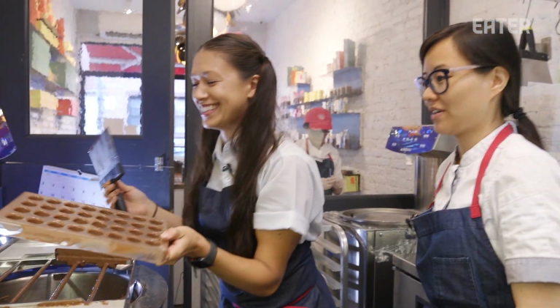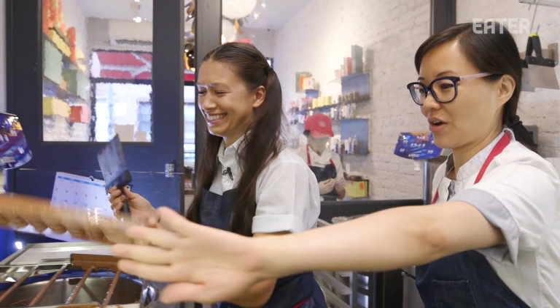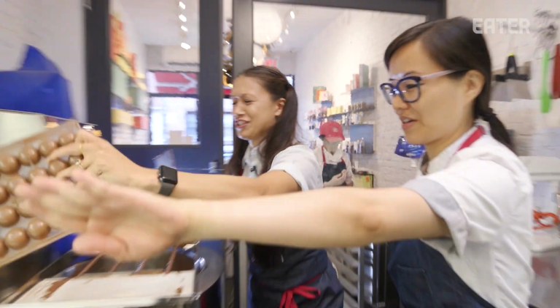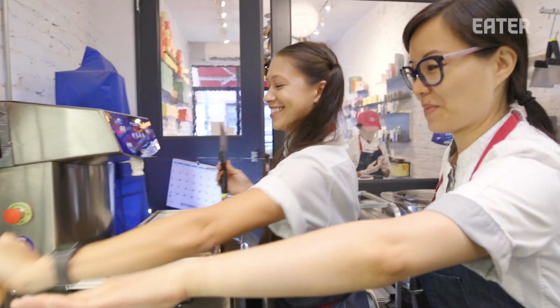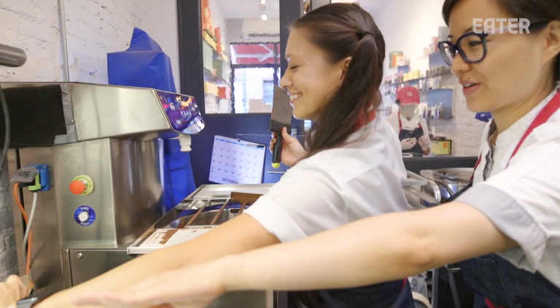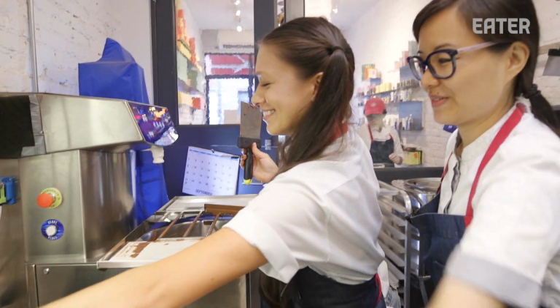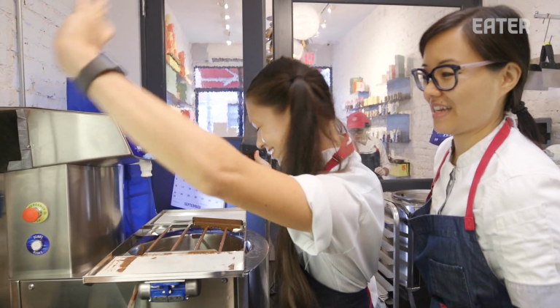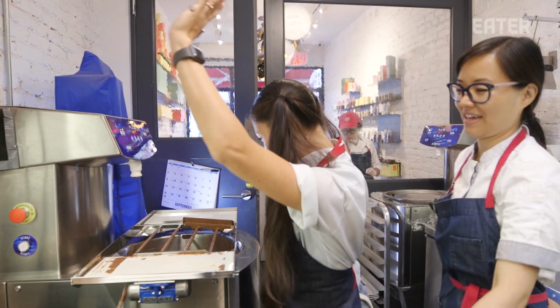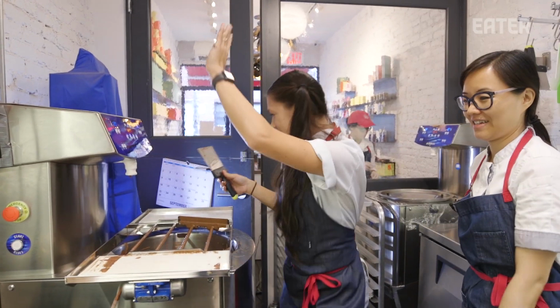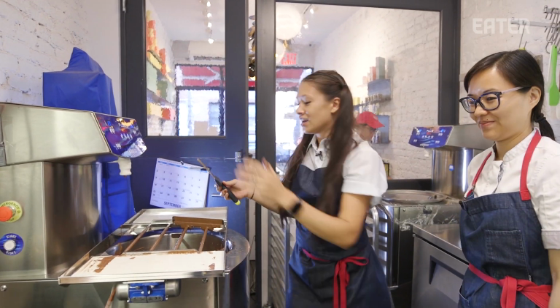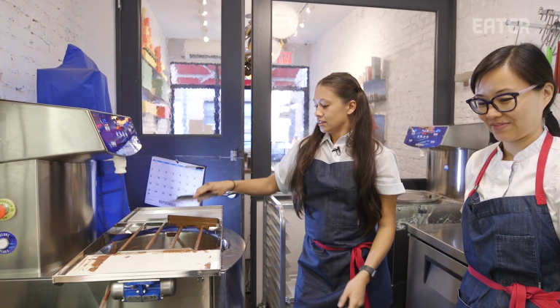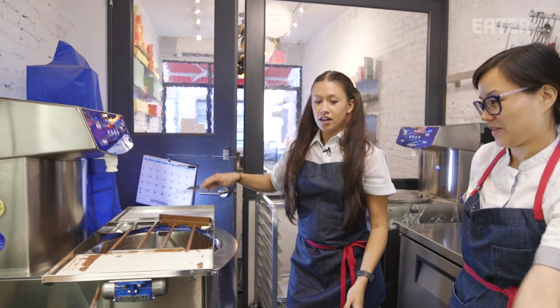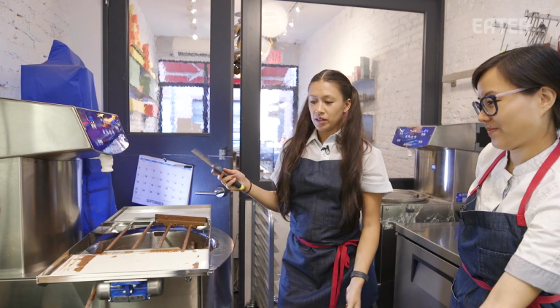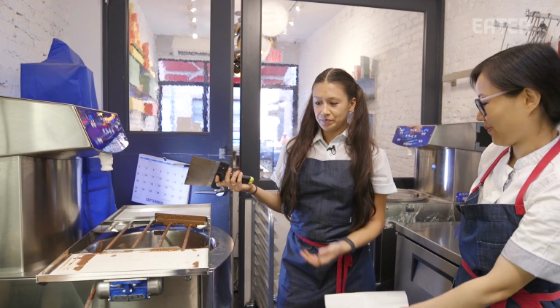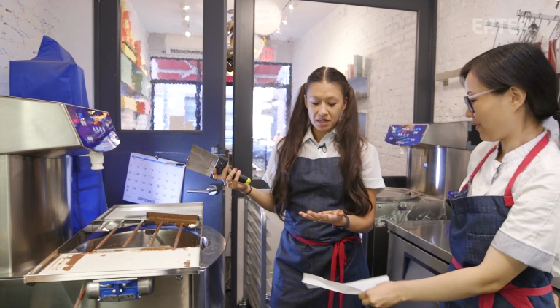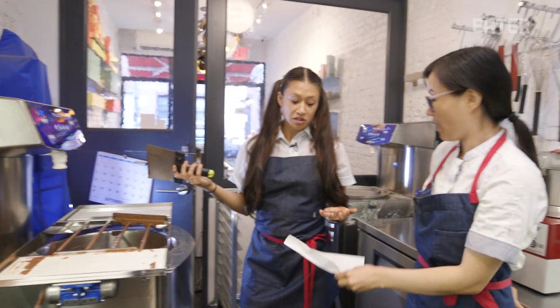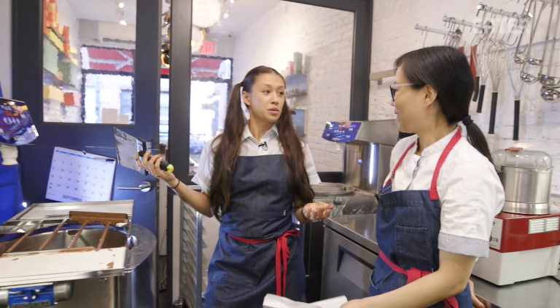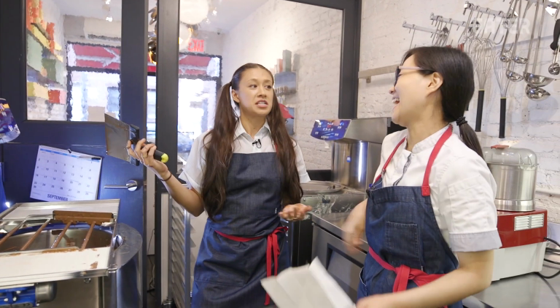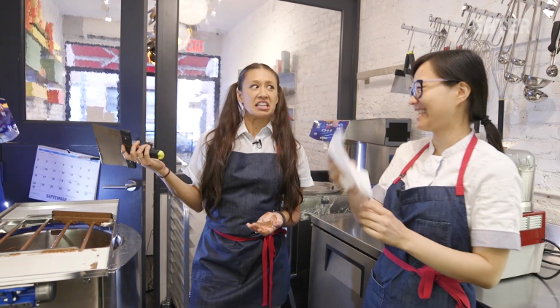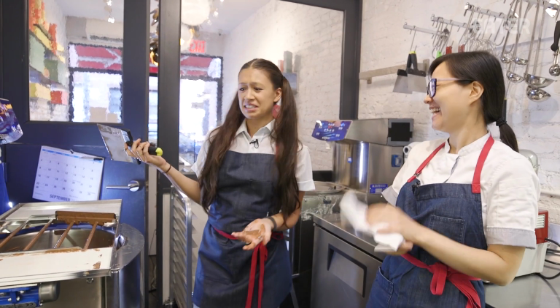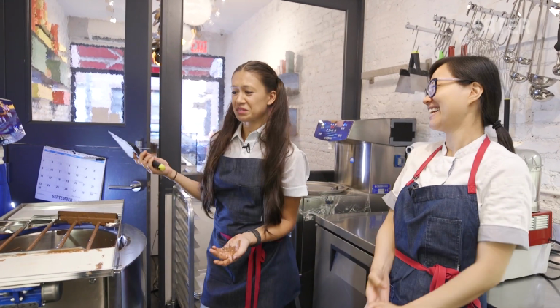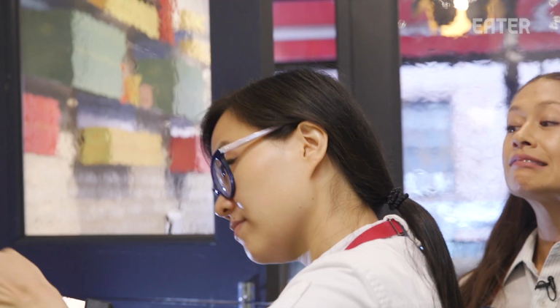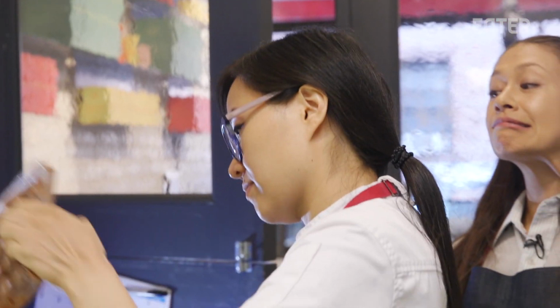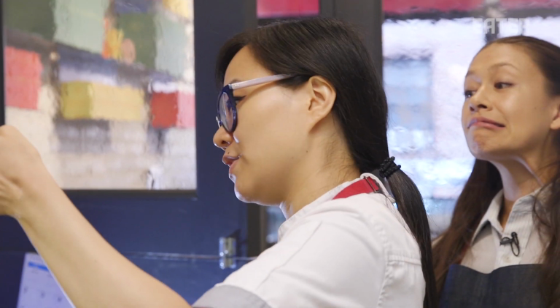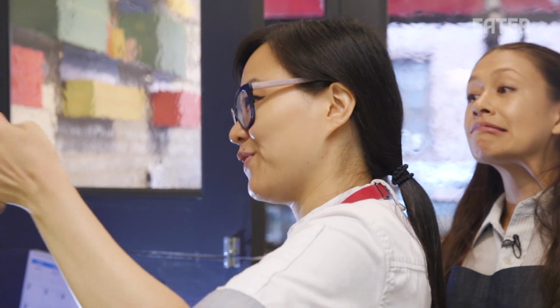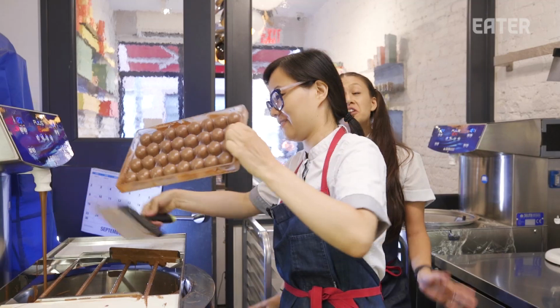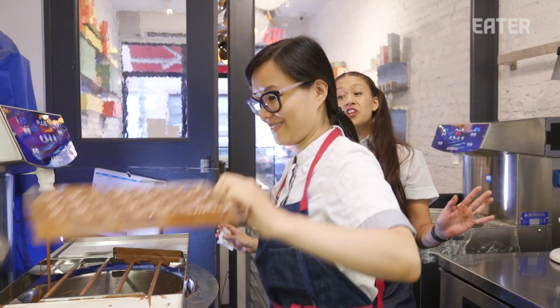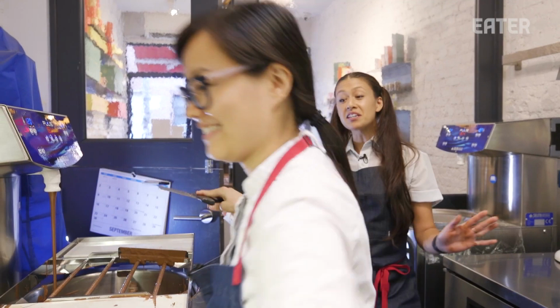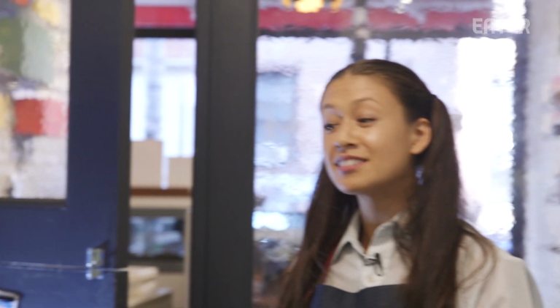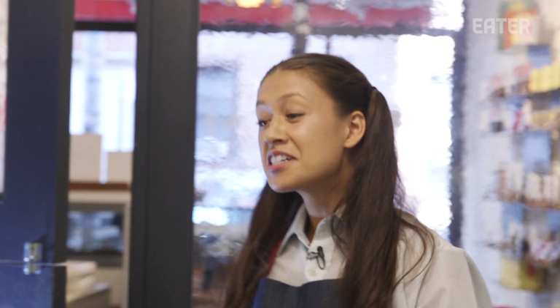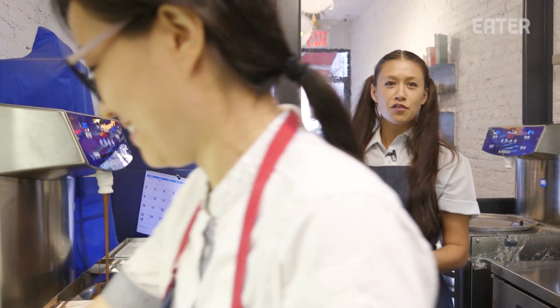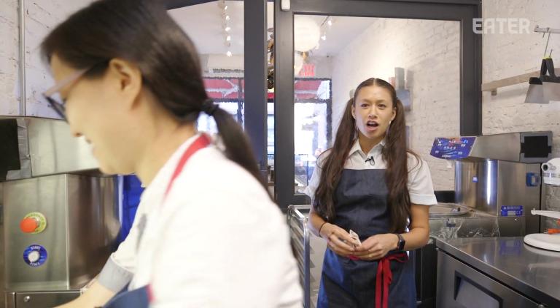Then you're just going to flip it over. I'm going to need more than just one paper towel, I think. Oh, it looks beautiful. Not too shabby. This is for you, Jacques.